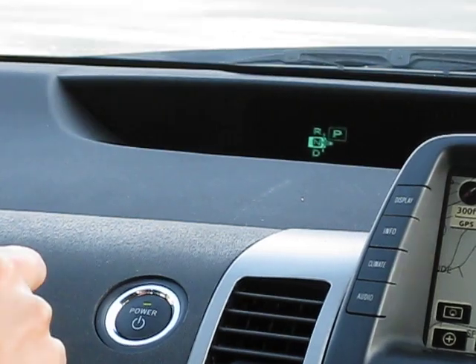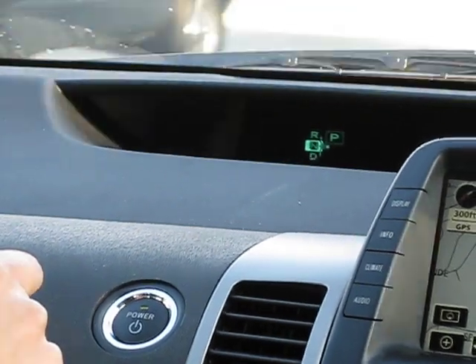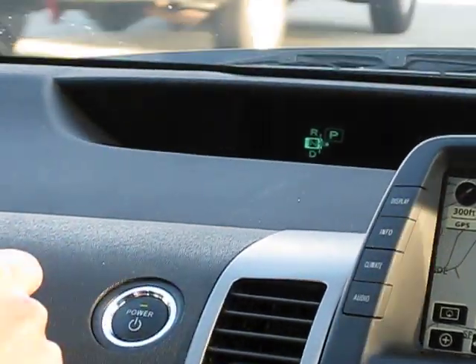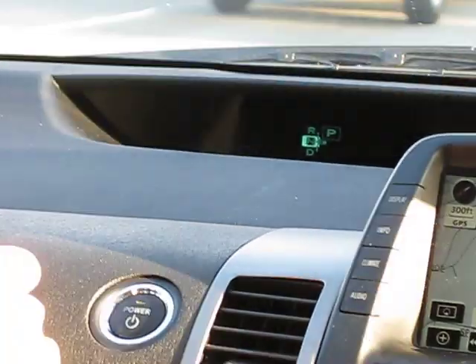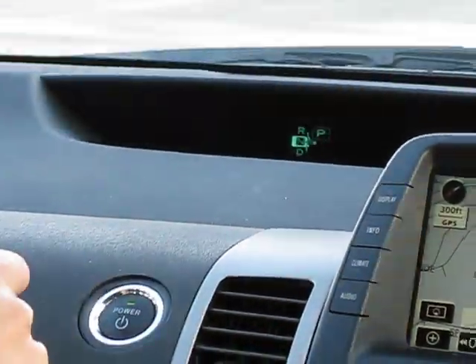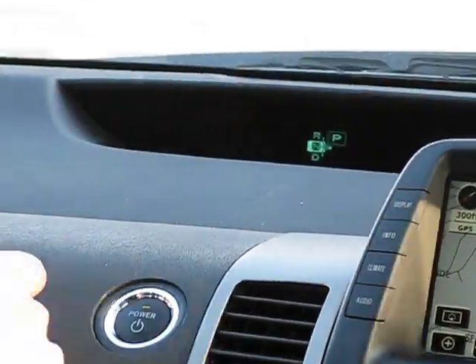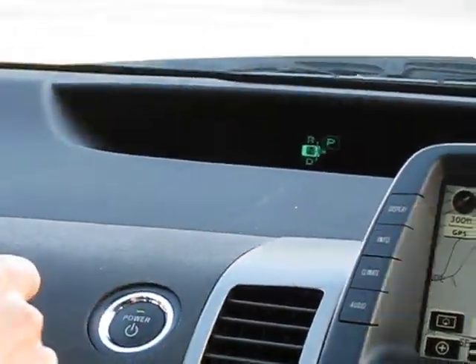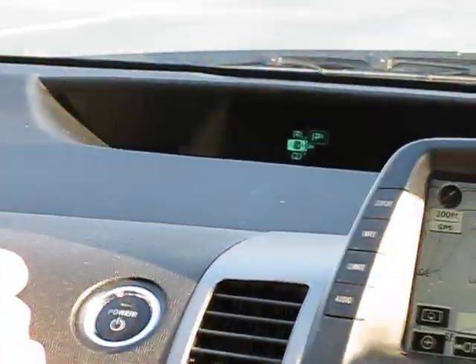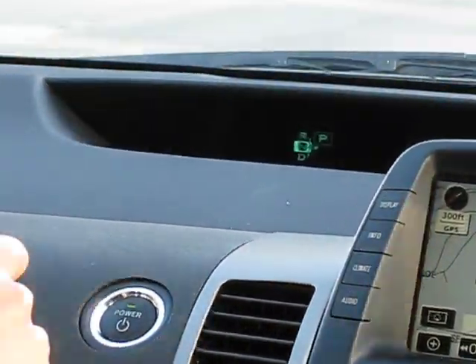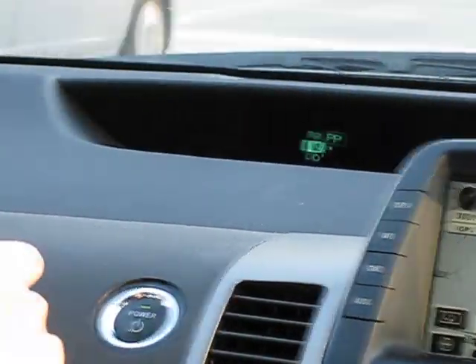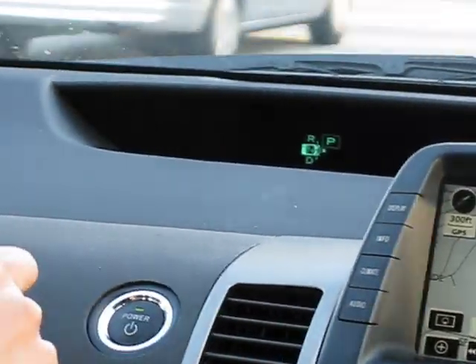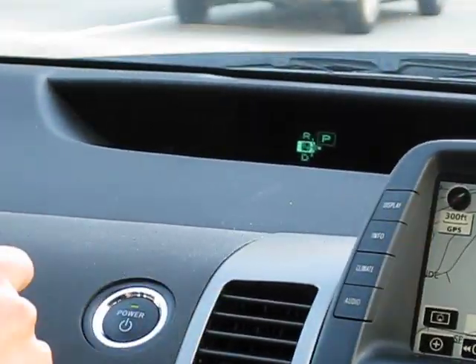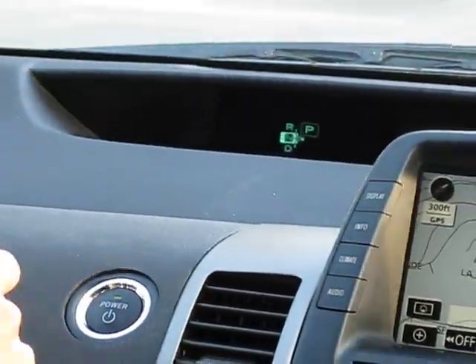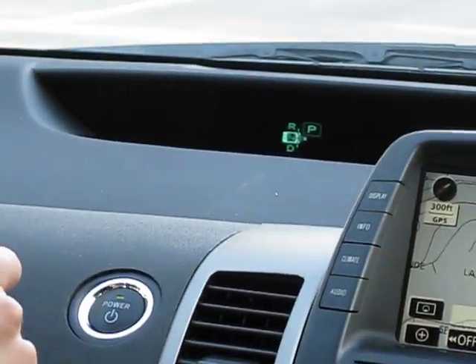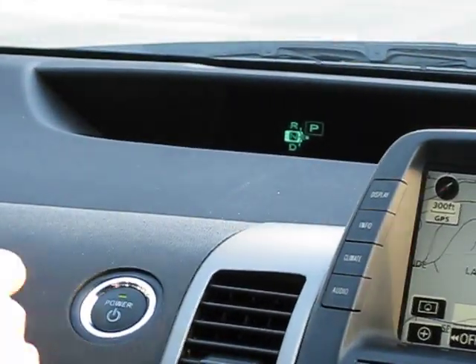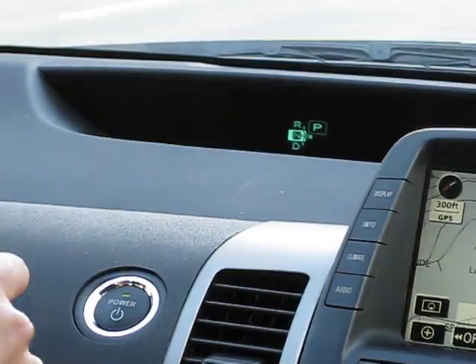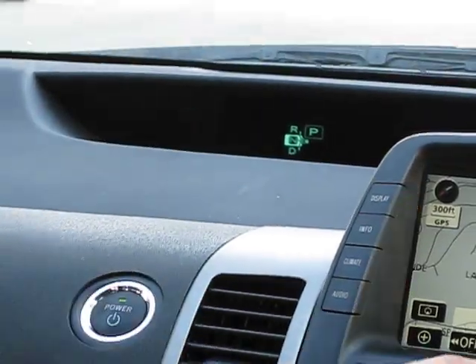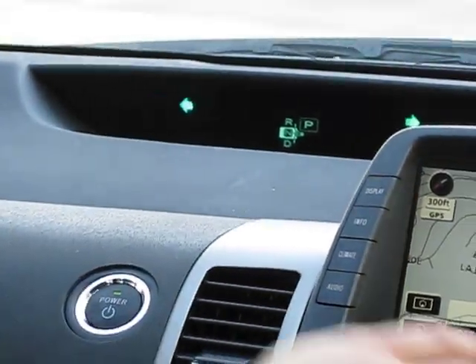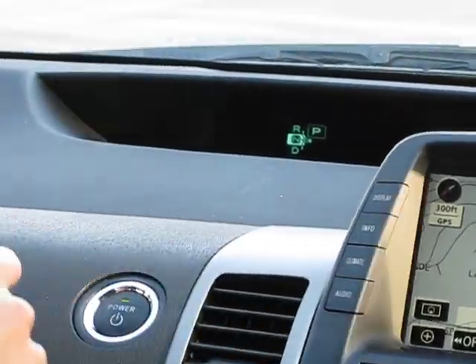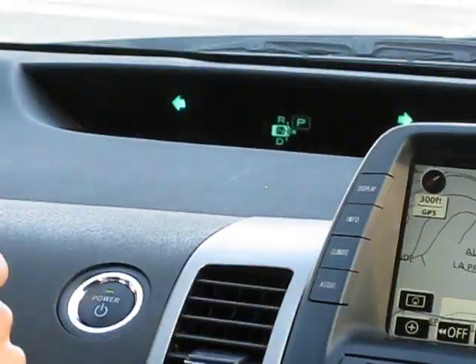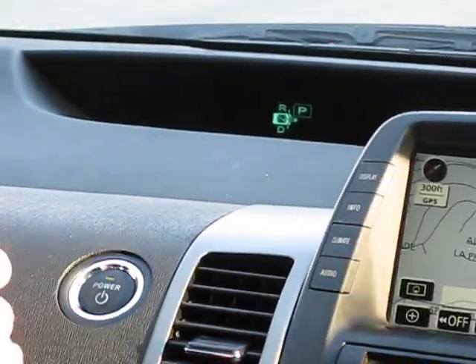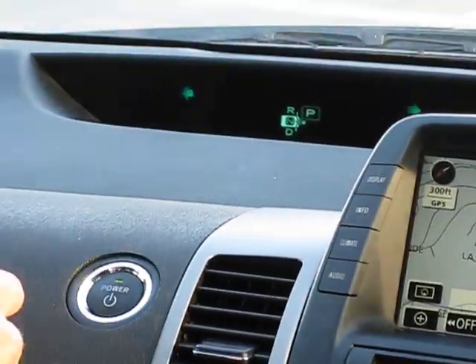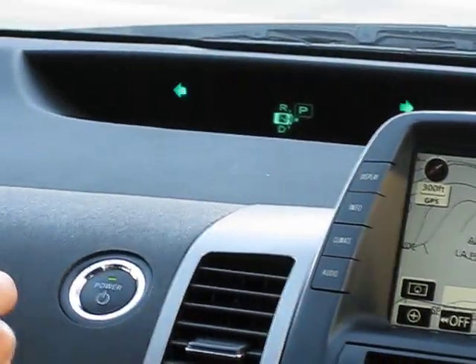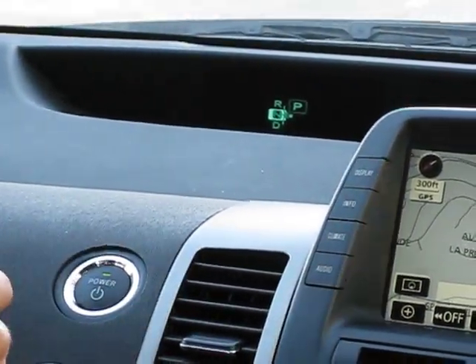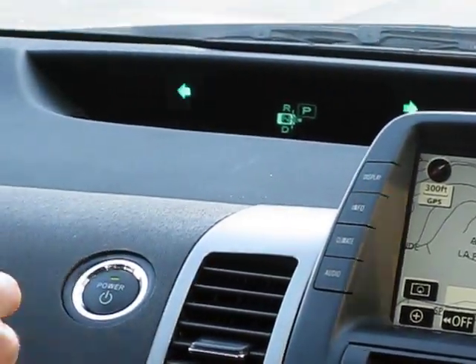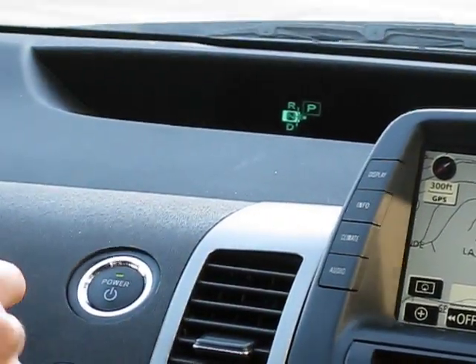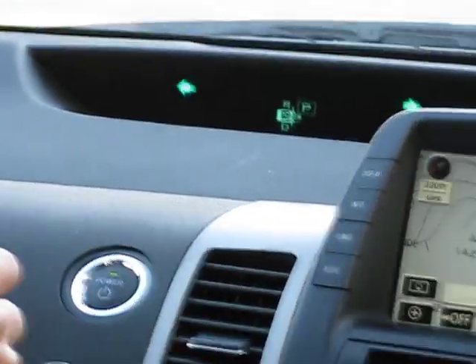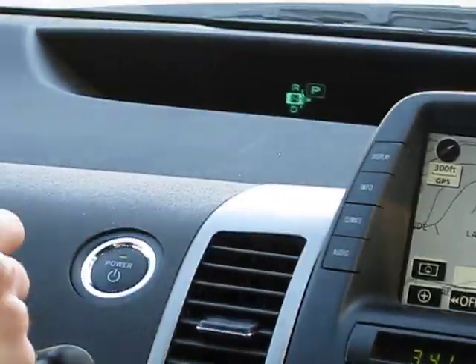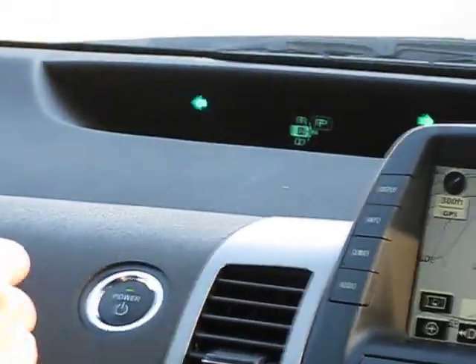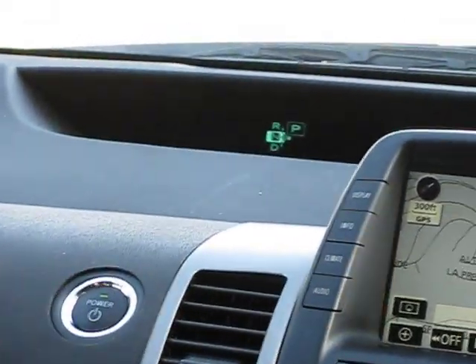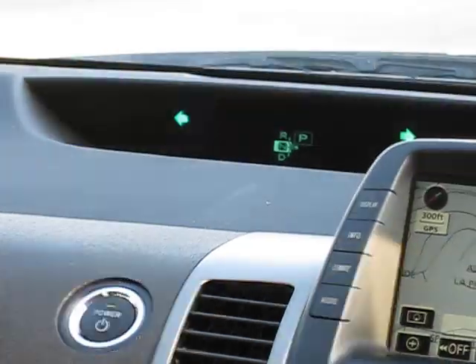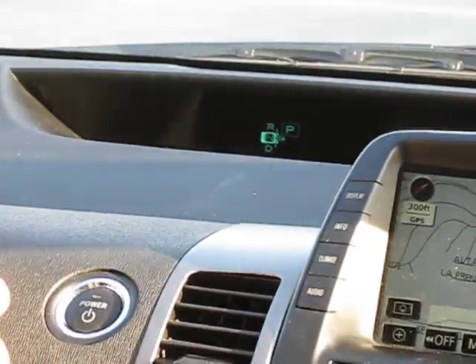Coasting to a stop. Oh, the blinker doesn't work. I'm going to put on hazards. I'm pulling over — sorry, excuse me. There's somebody else in front of me.